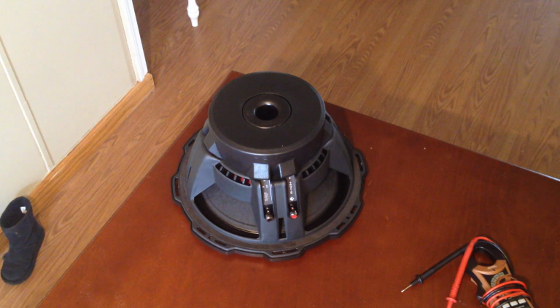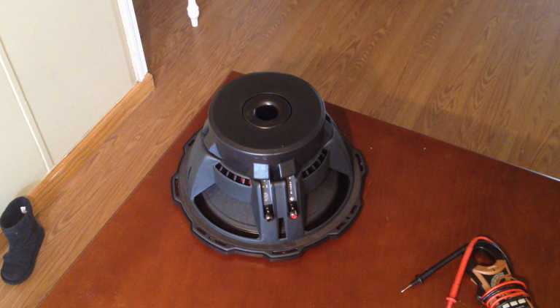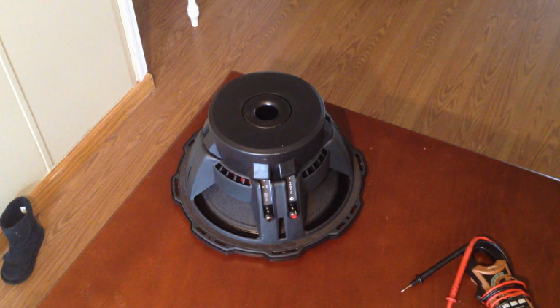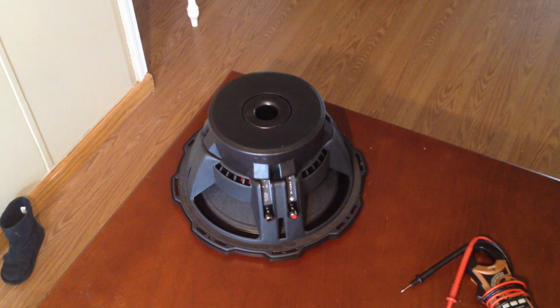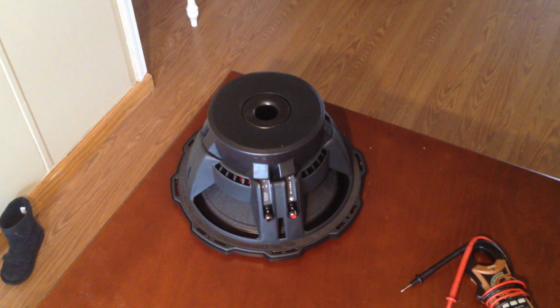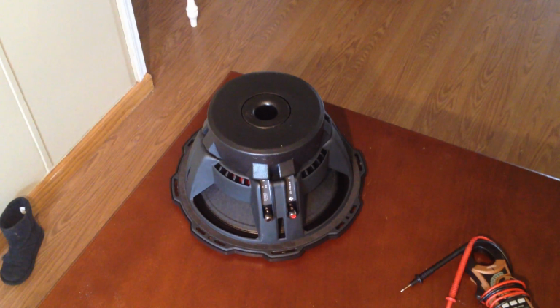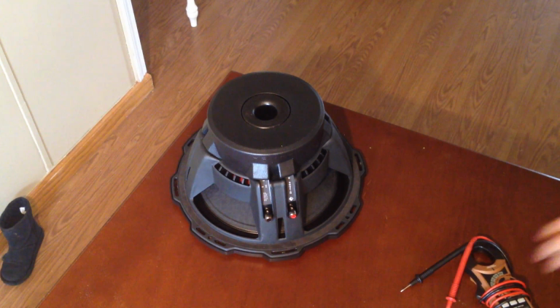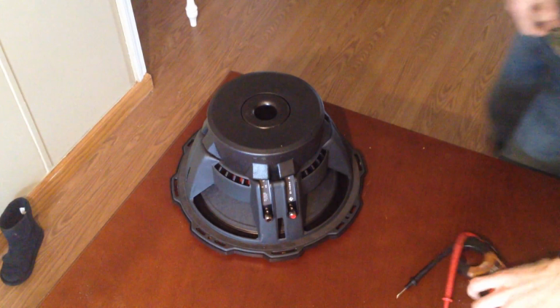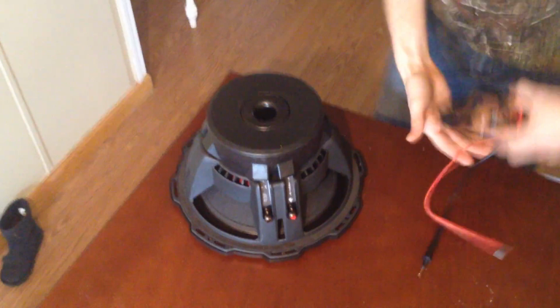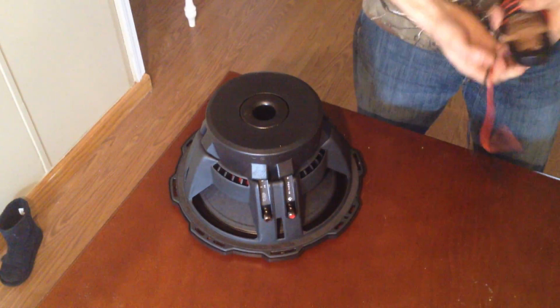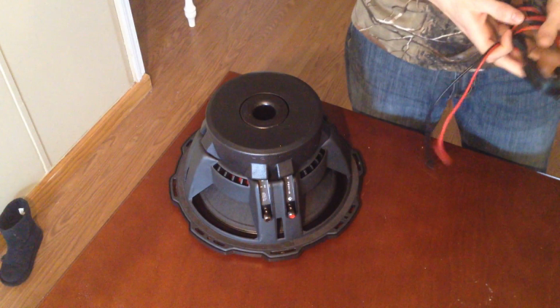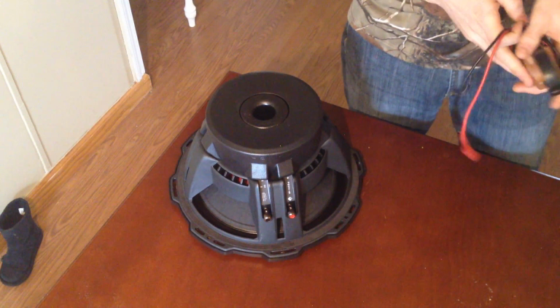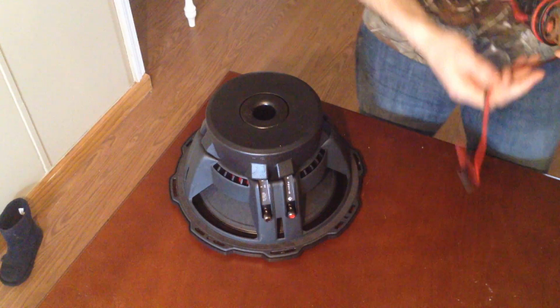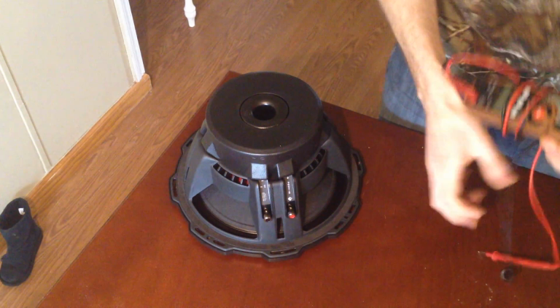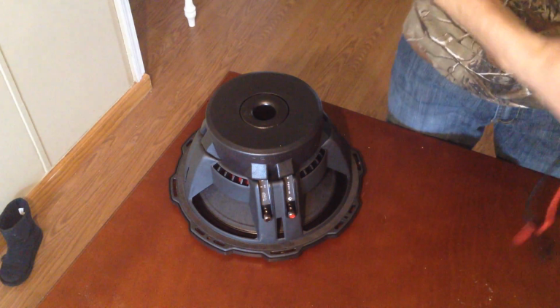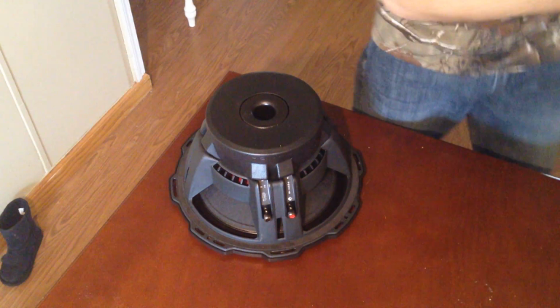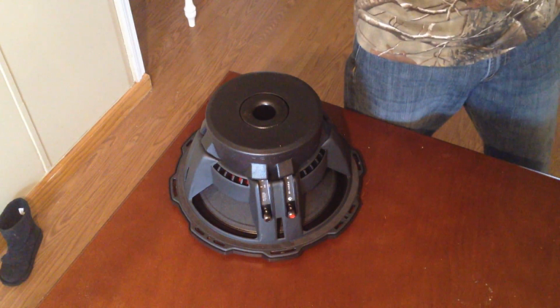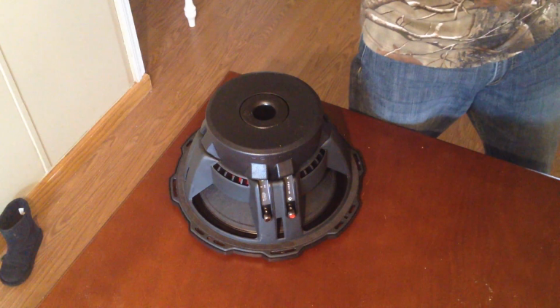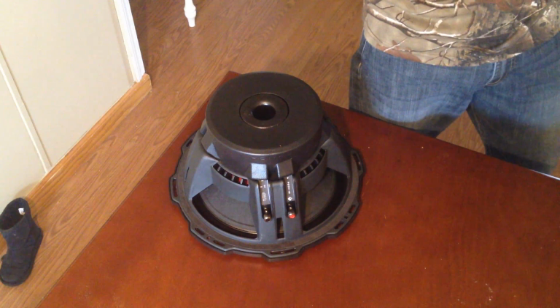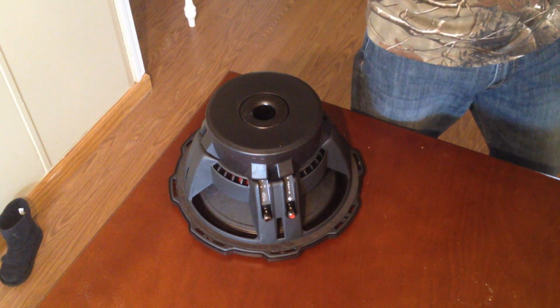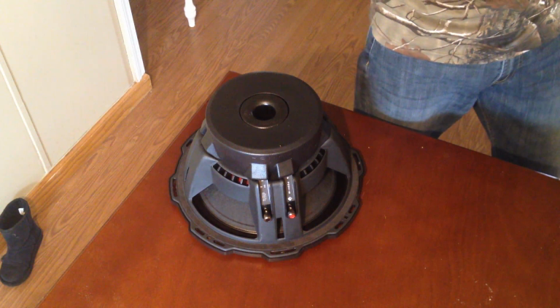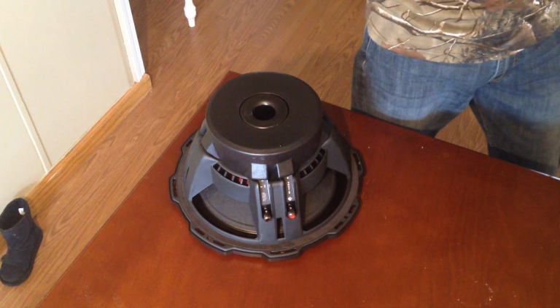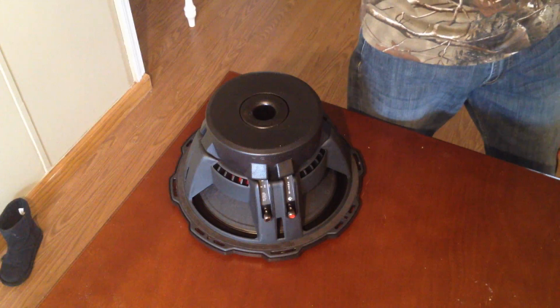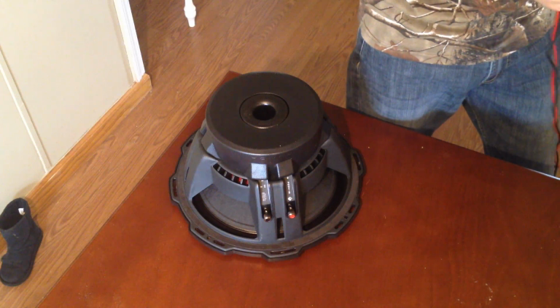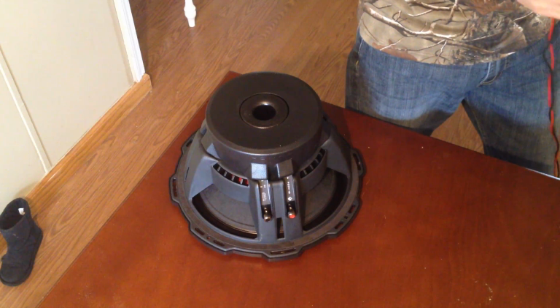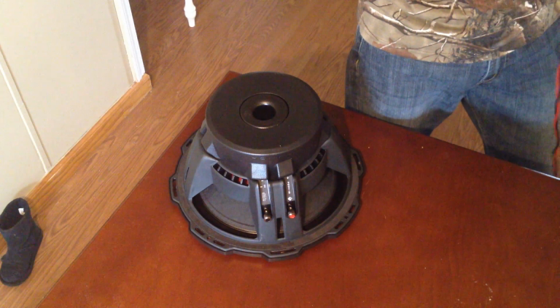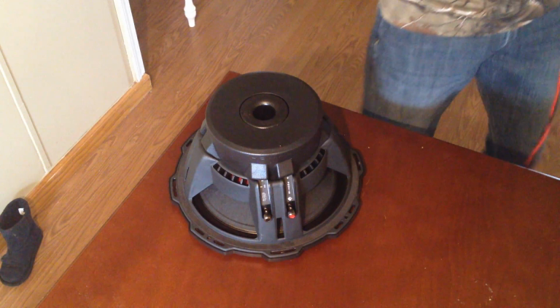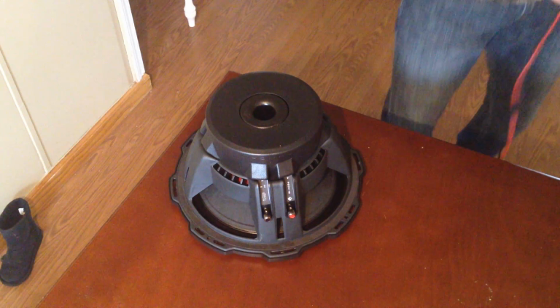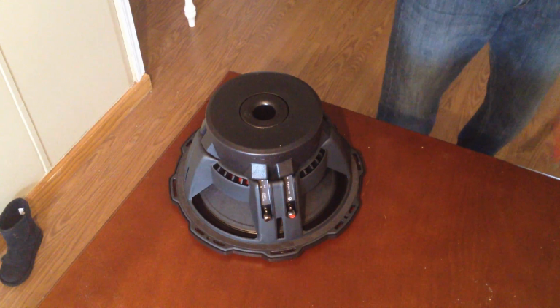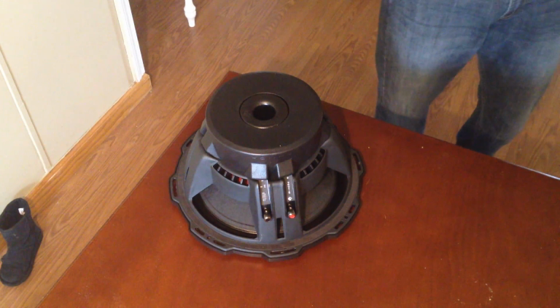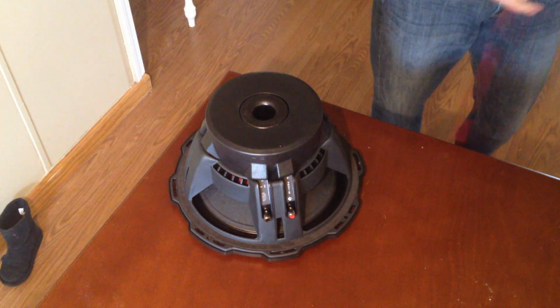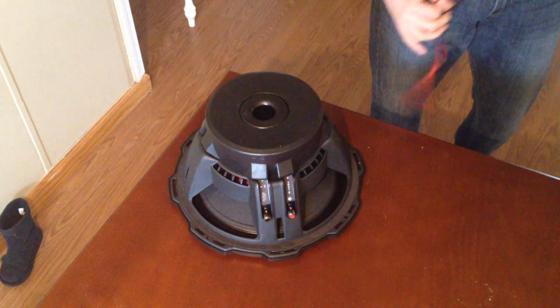Alright everybody, this is how you test to know if your sub is bad or if it's your amp. Maybe your sub has stopped playing and you want to know — is it the amp or the sub?